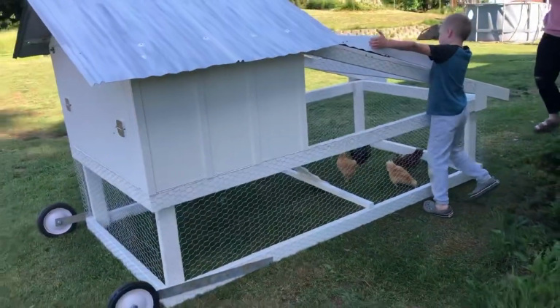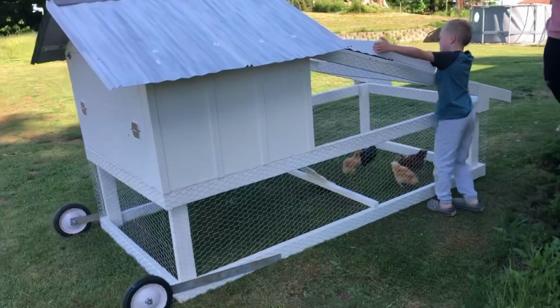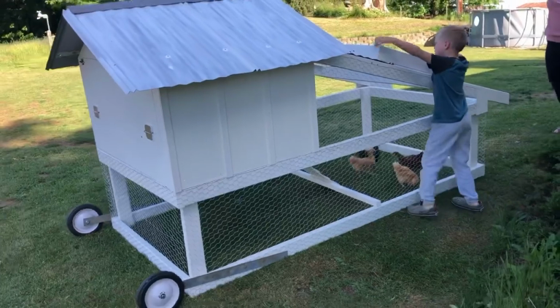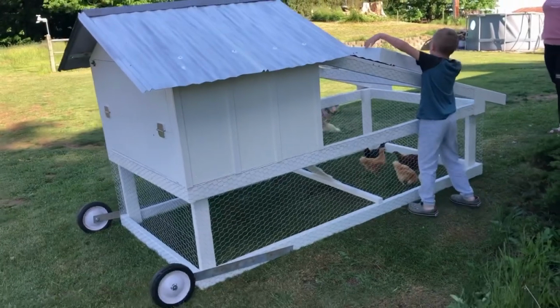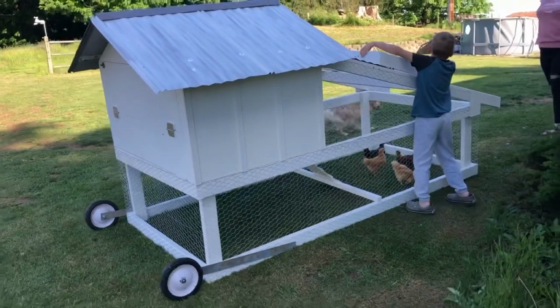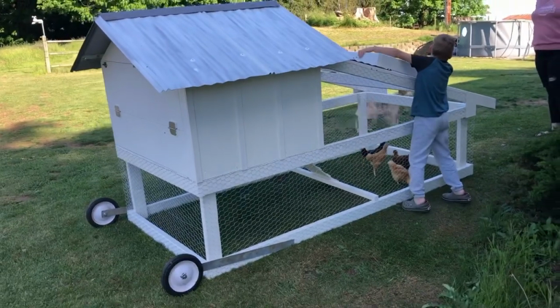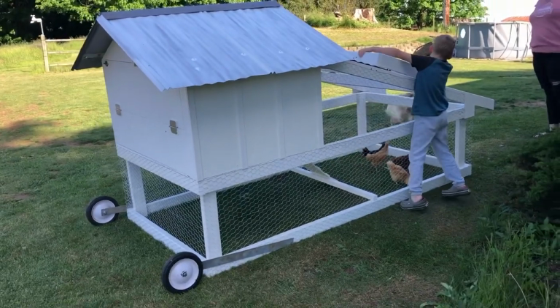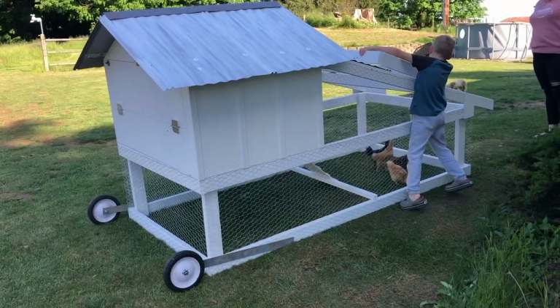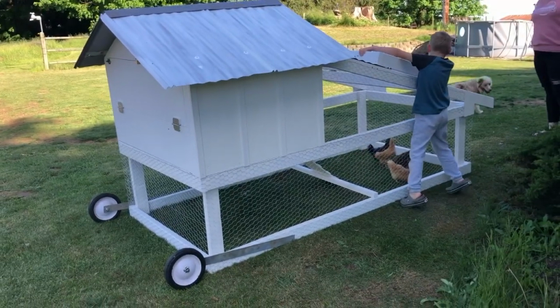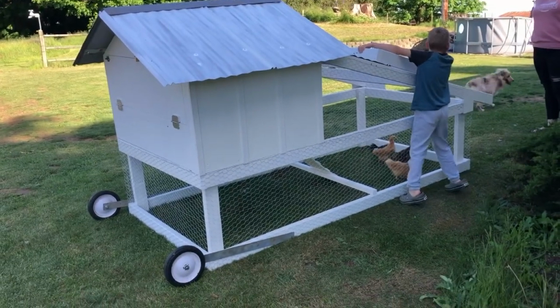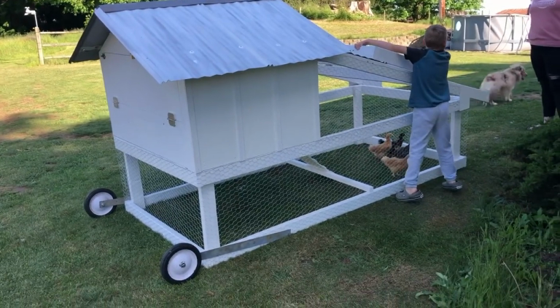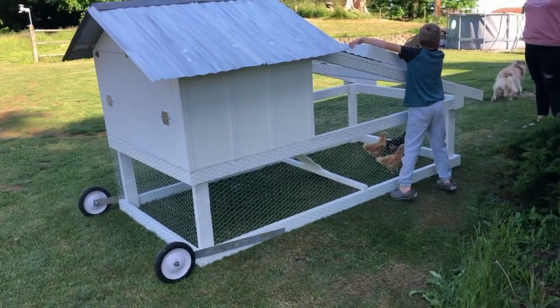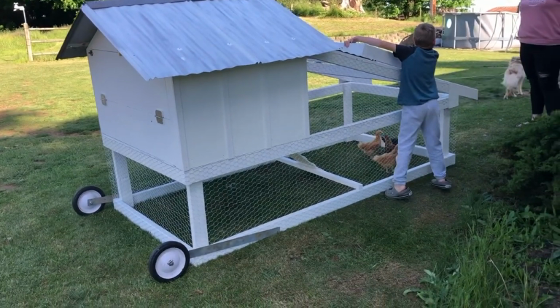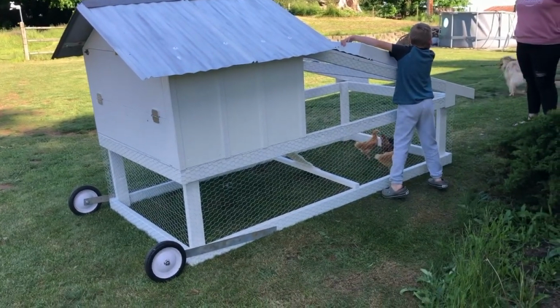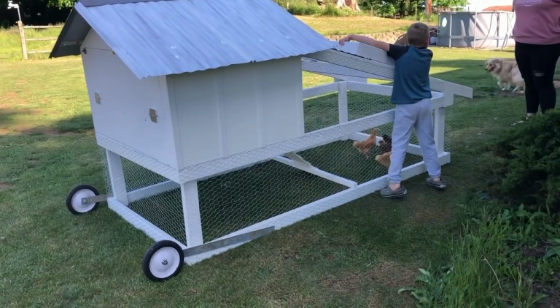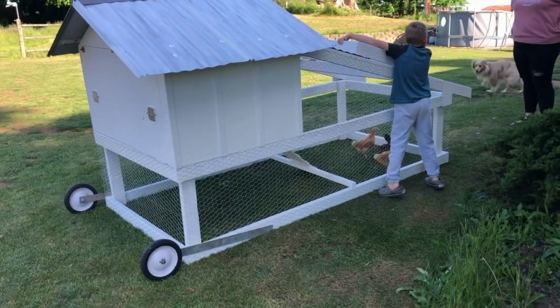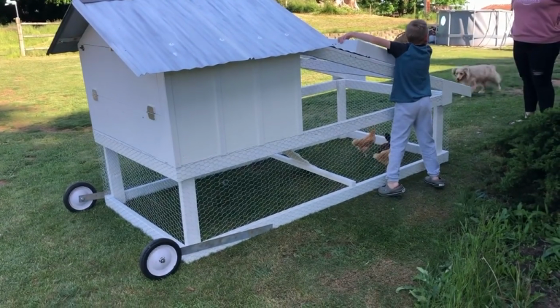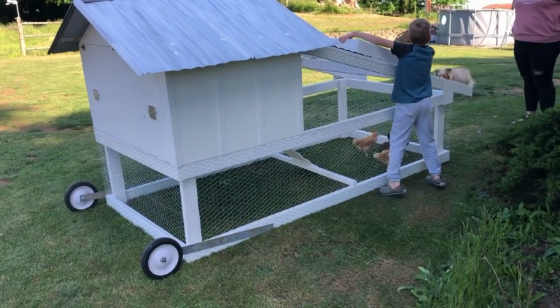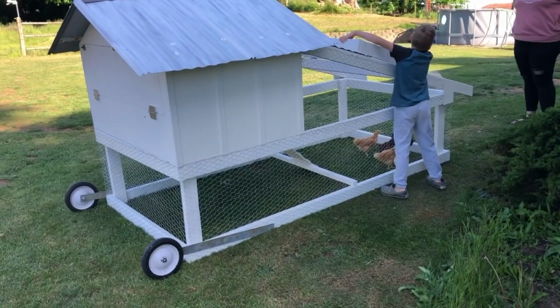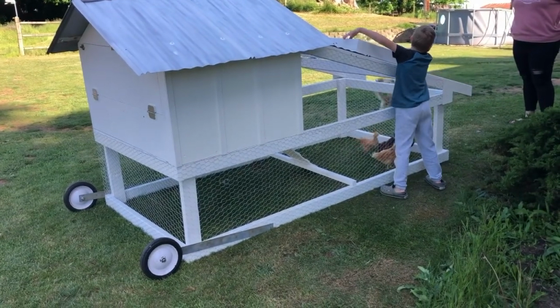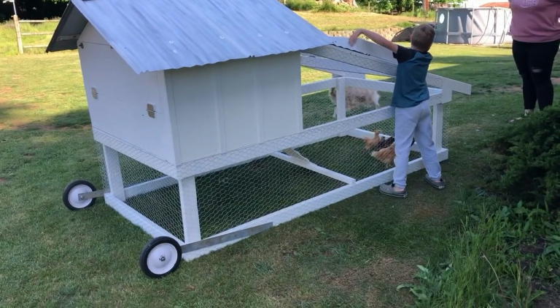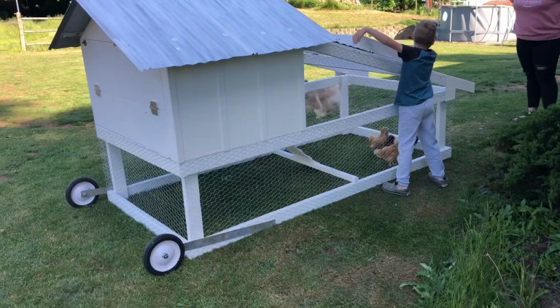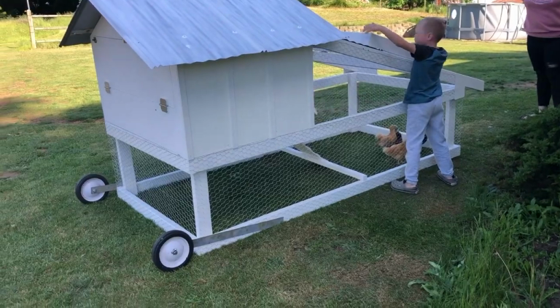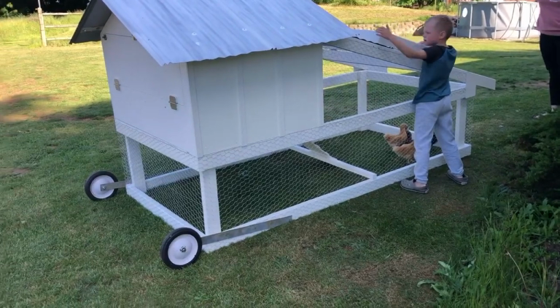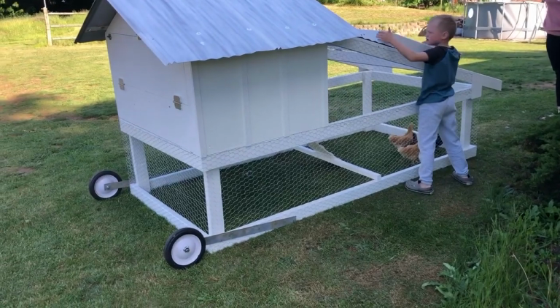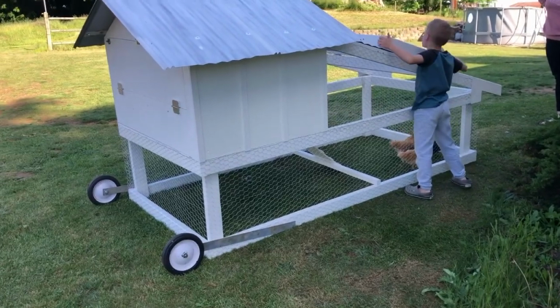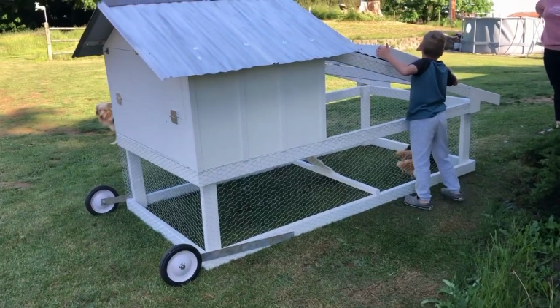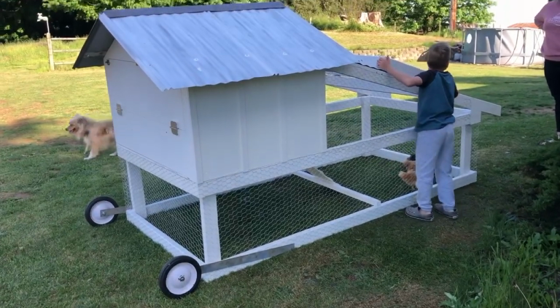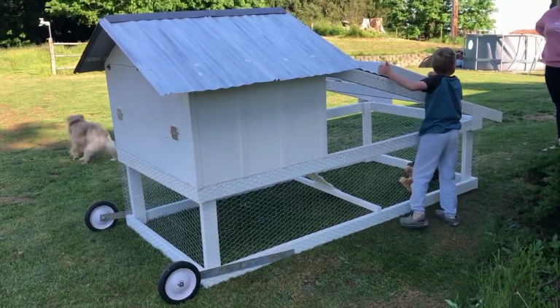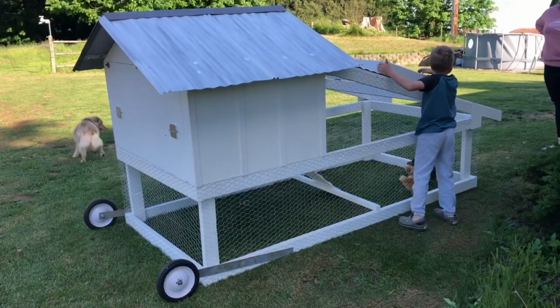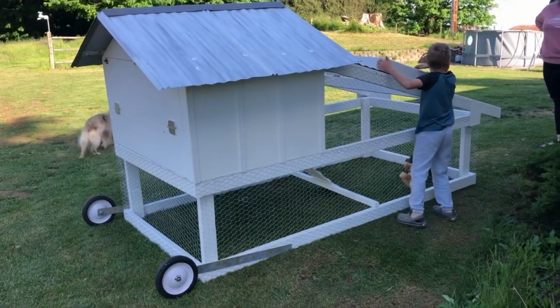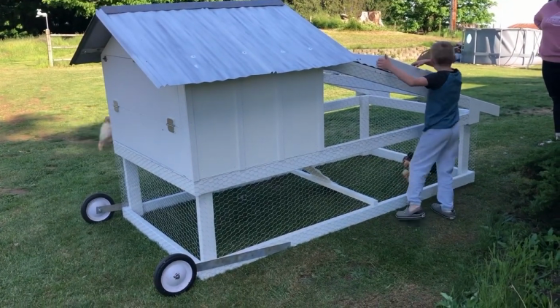You can let me know what you think. It's pretty big — we're only going to put four chickens in it. We're just putting them in for the first time to see how they like it. Like, comment, and subscribe.